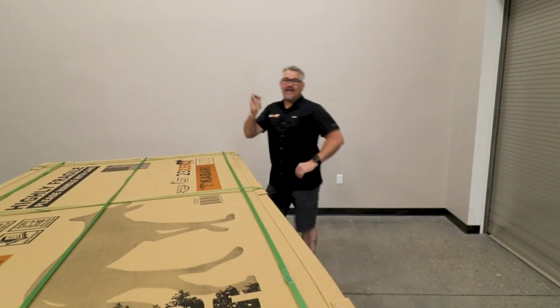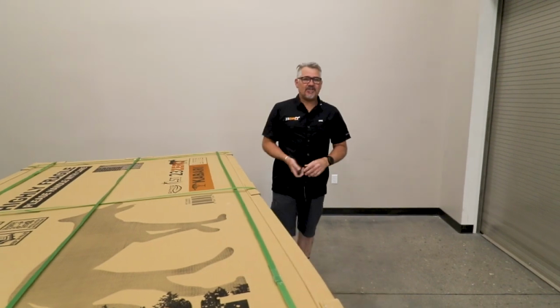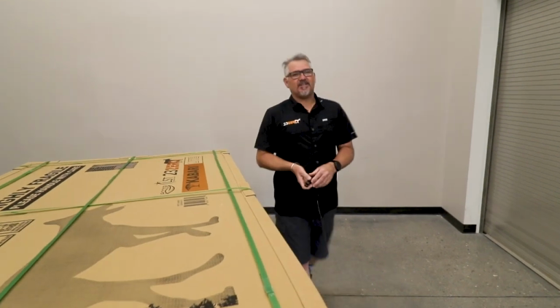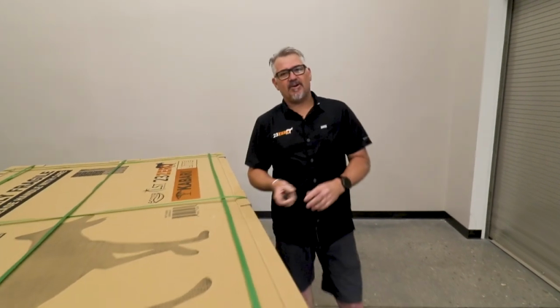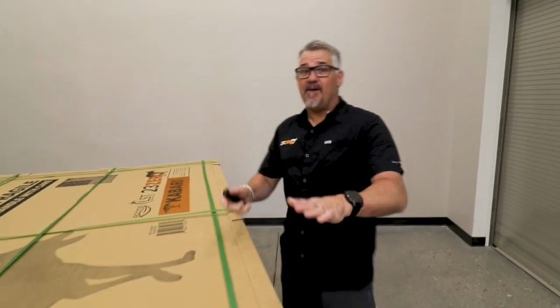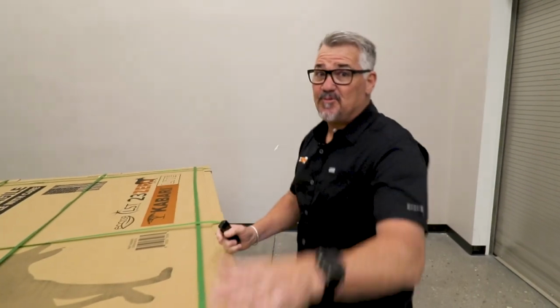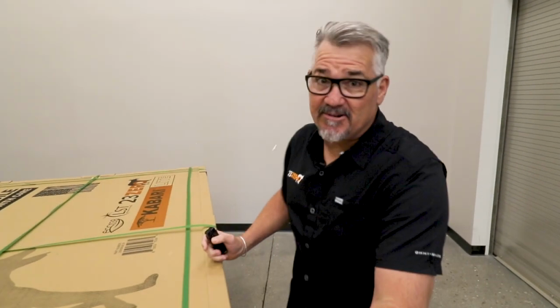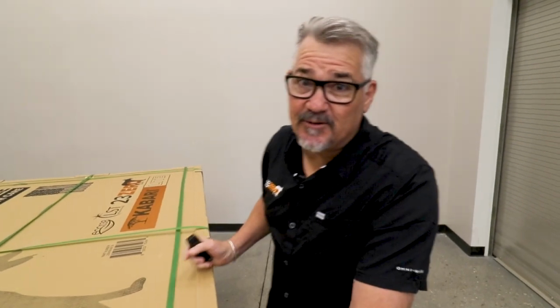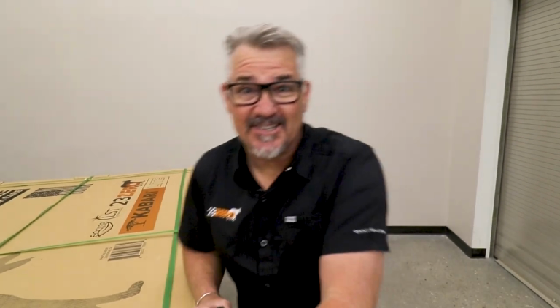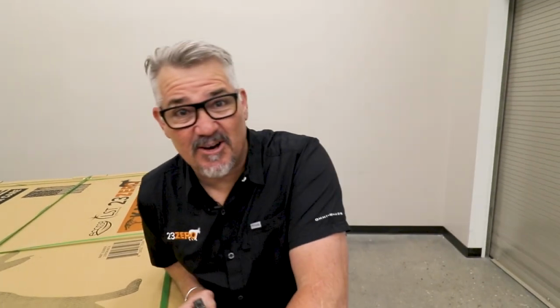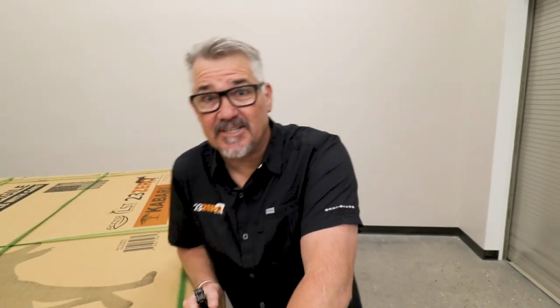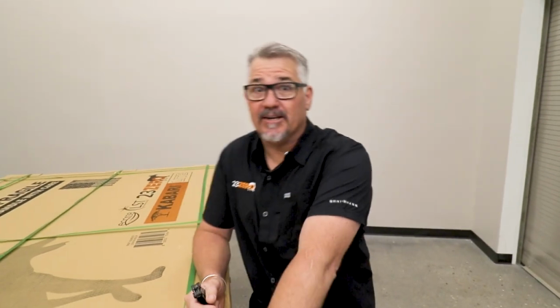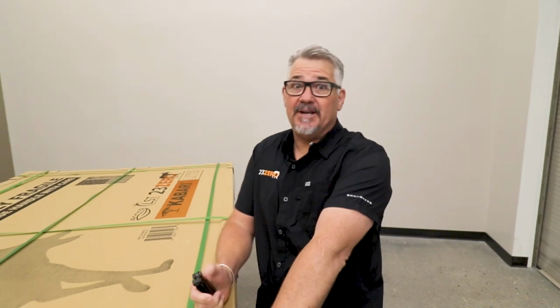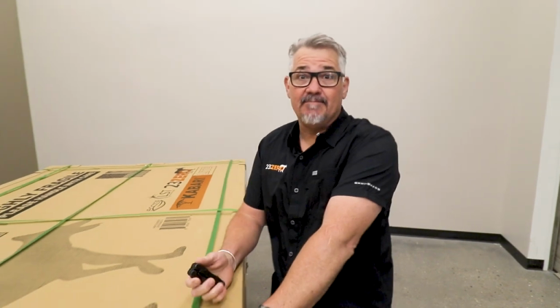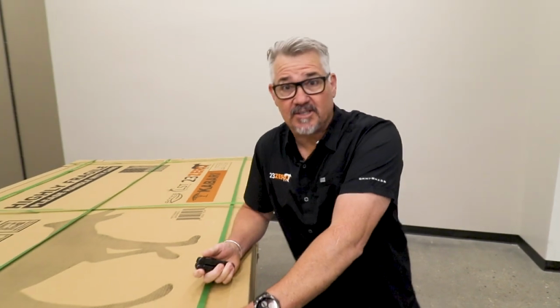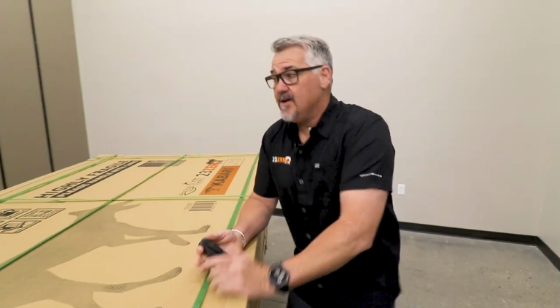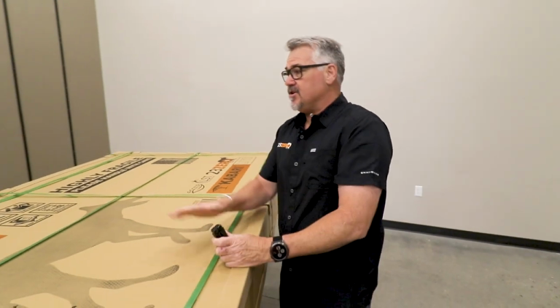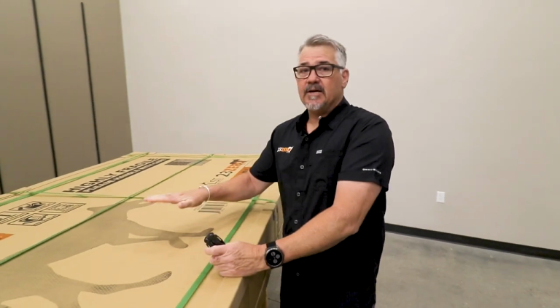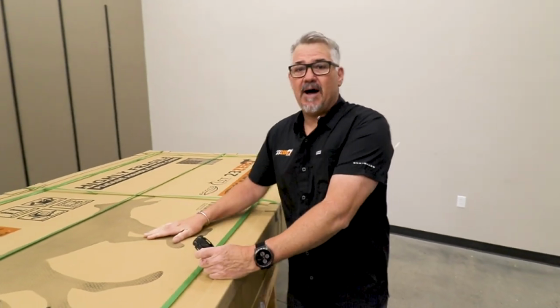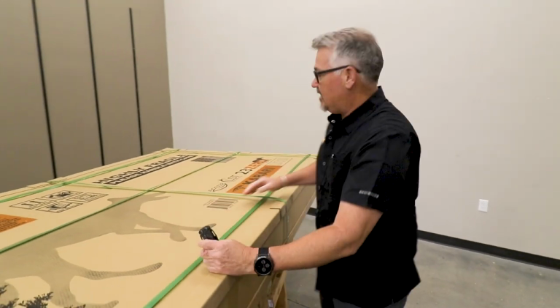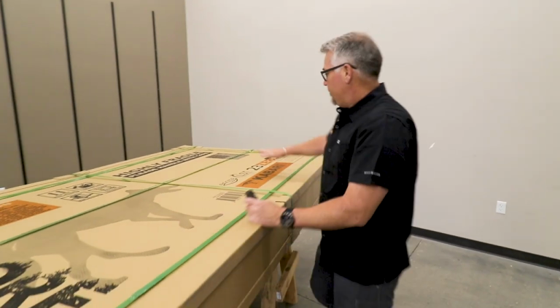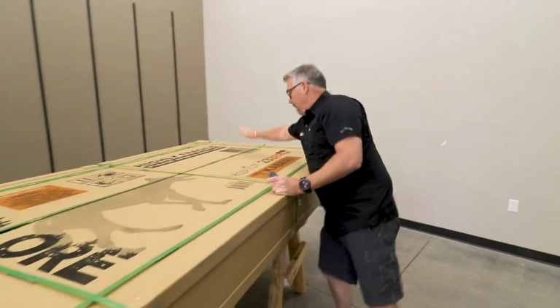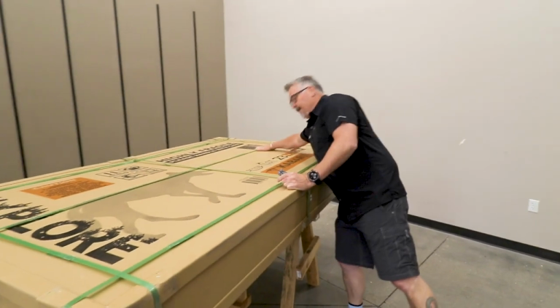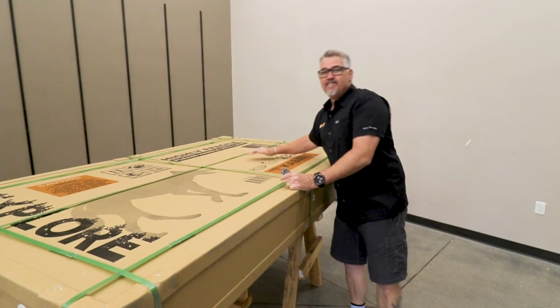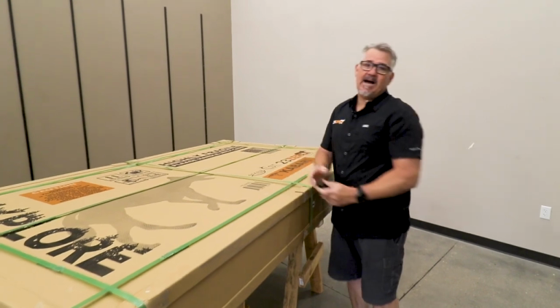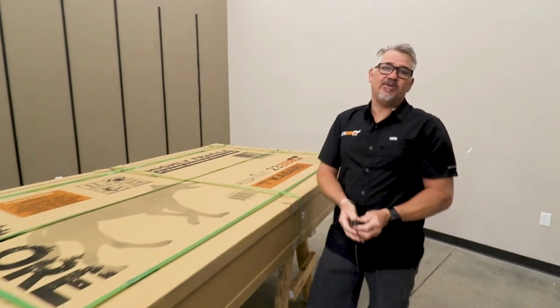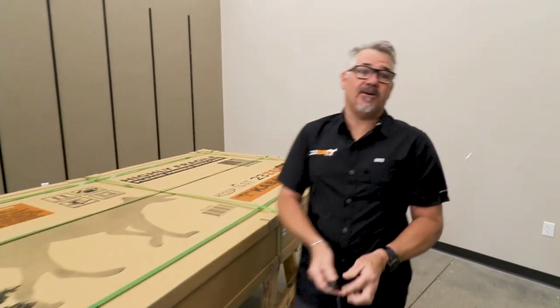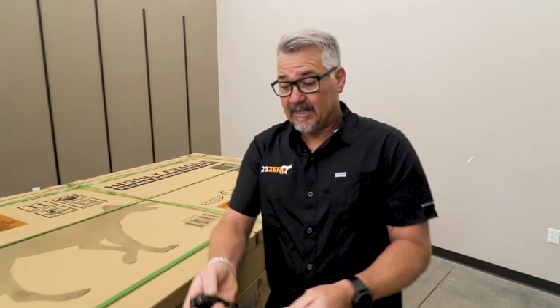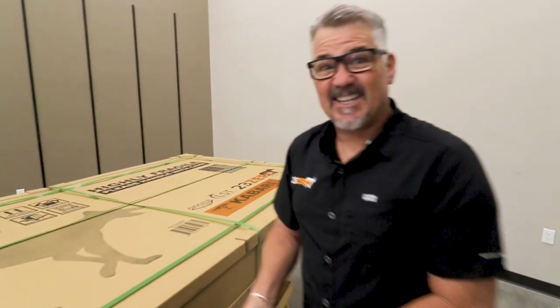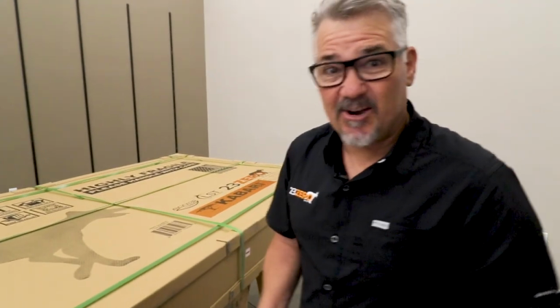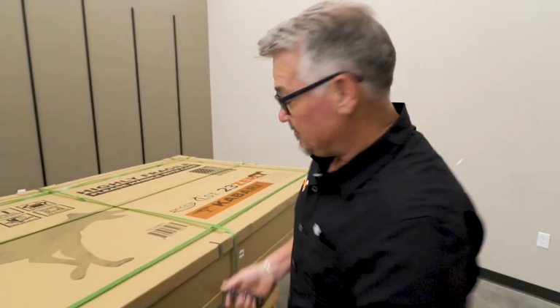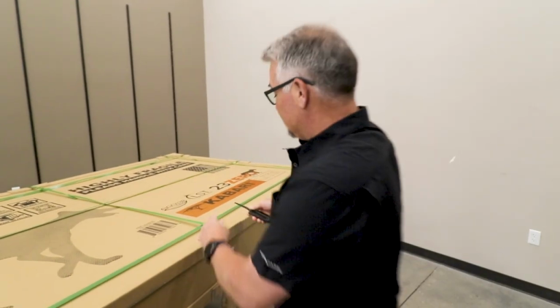G'day campers, Justin the Wayward Aussie. I'm here at 230 head office and I've got something exciting for you today. We're going to do an unboxing of the new Kabari Lite Americana version. So let's get this thing open and see what comes inside.